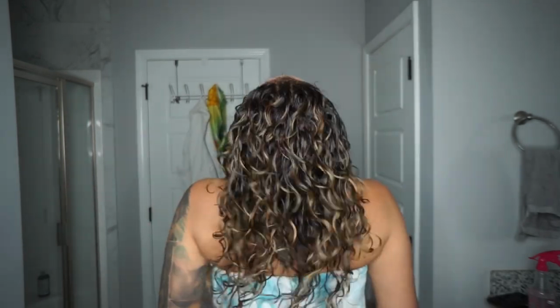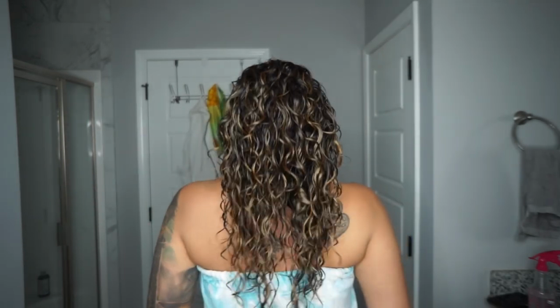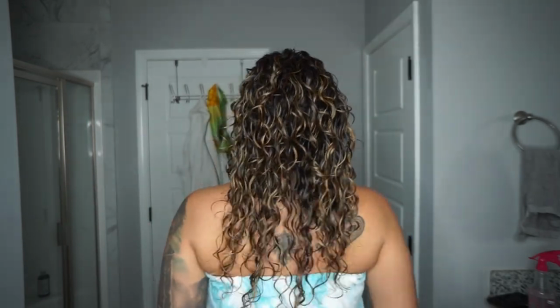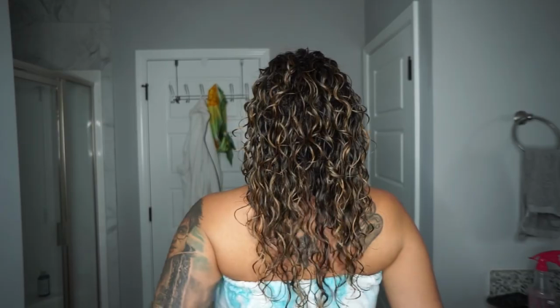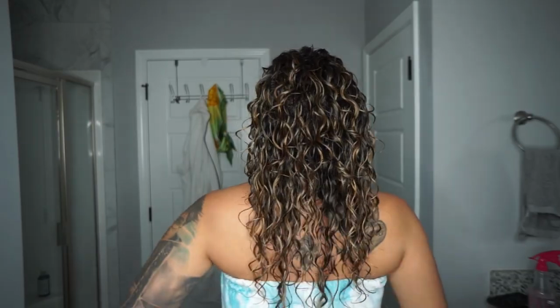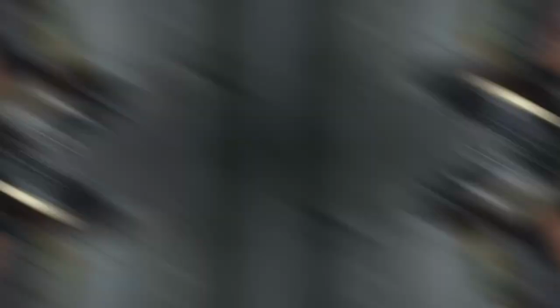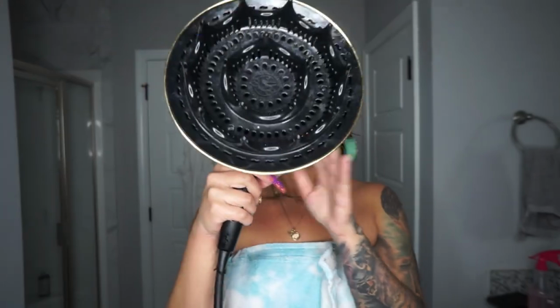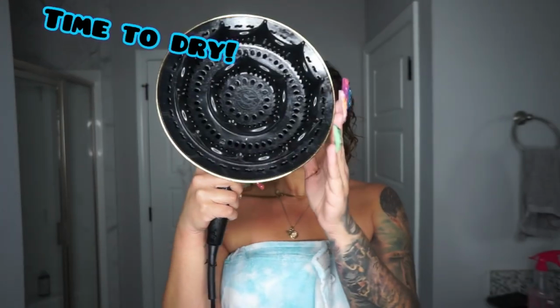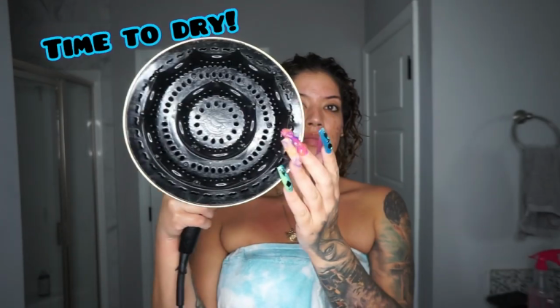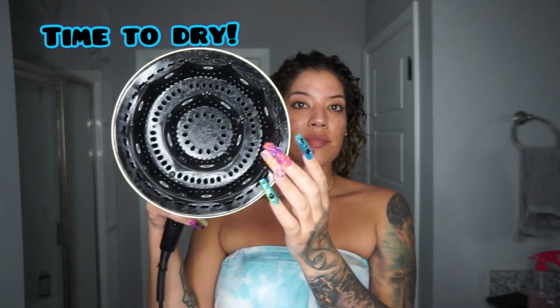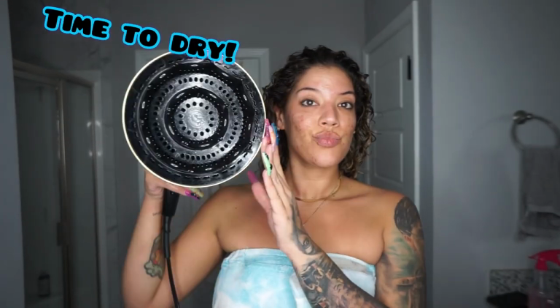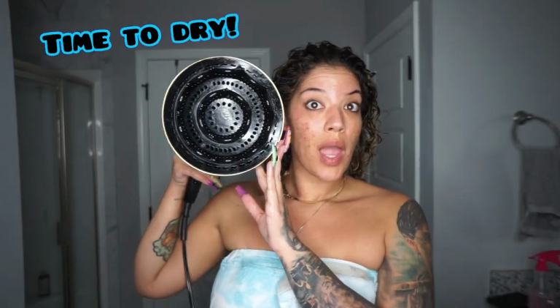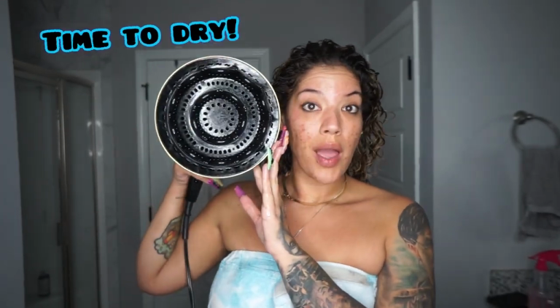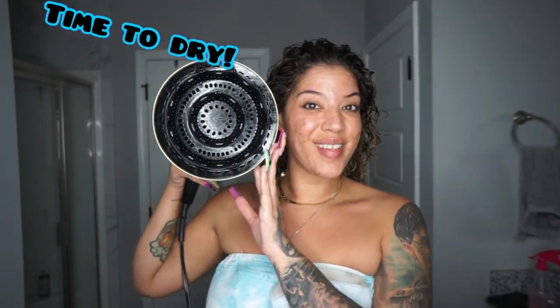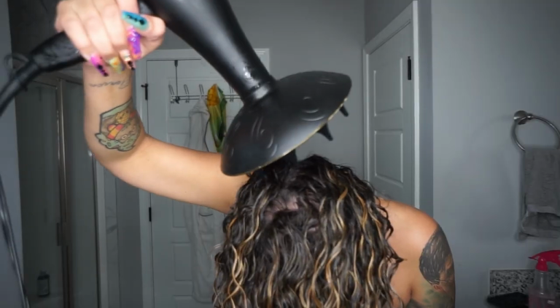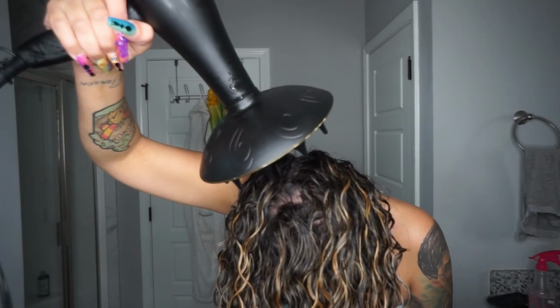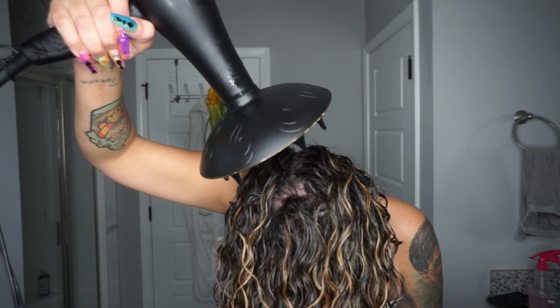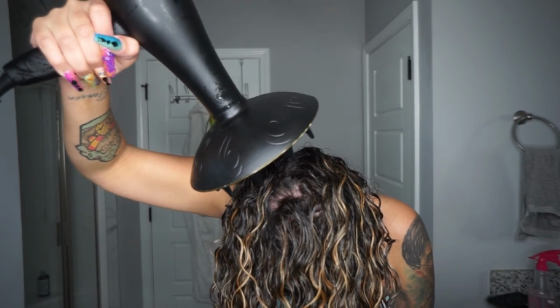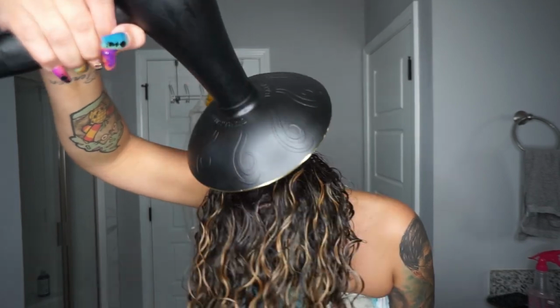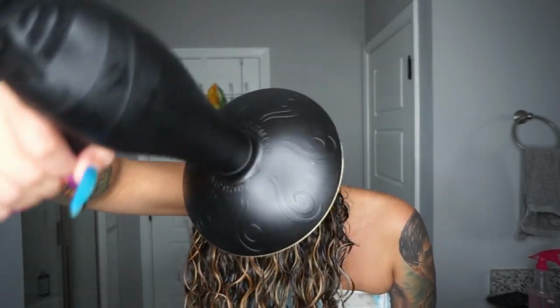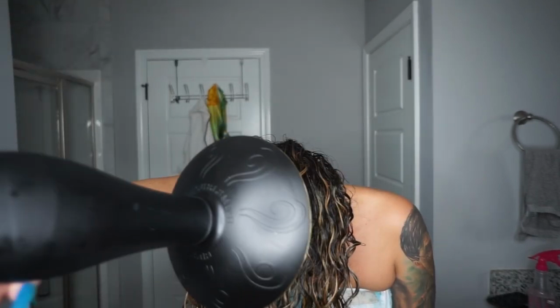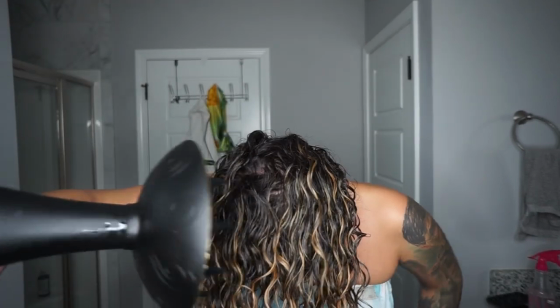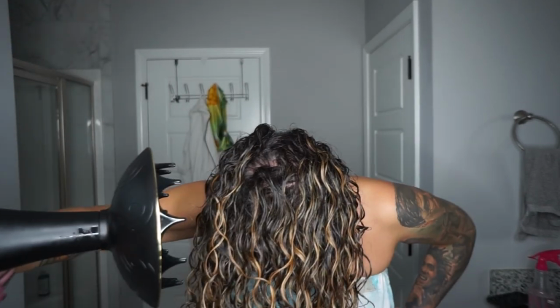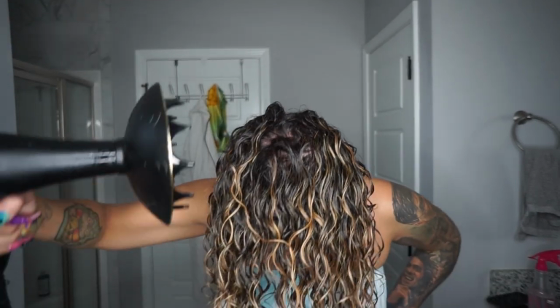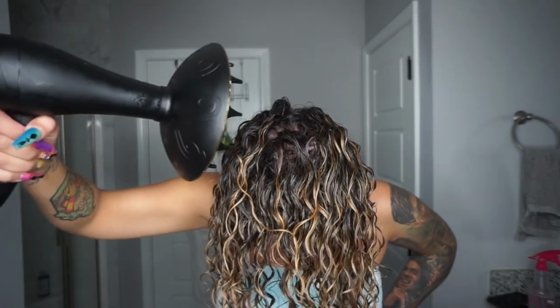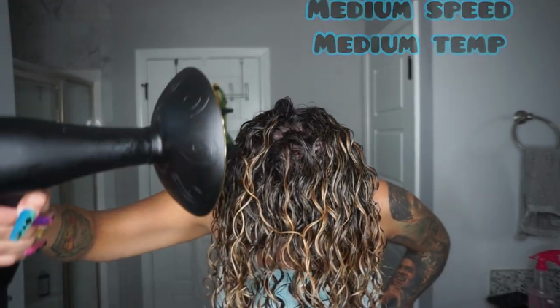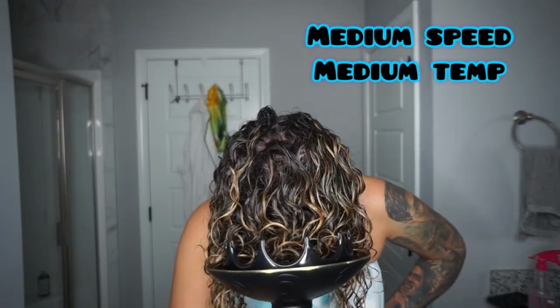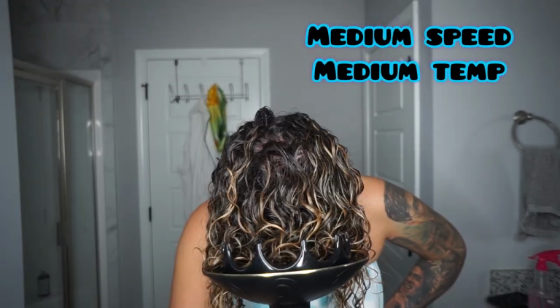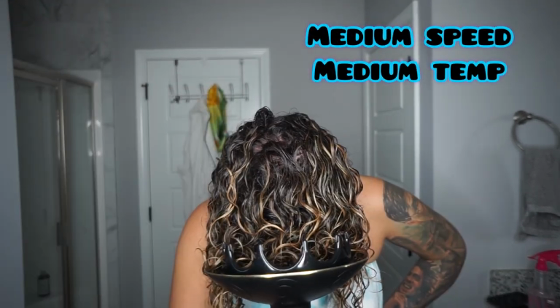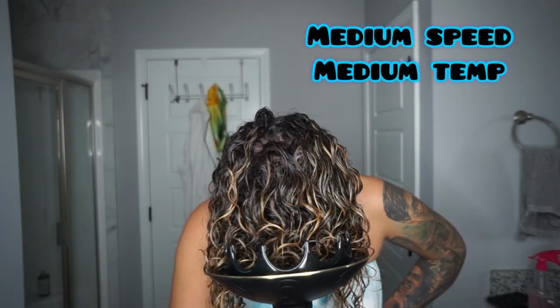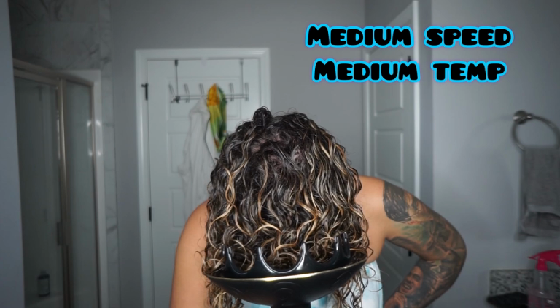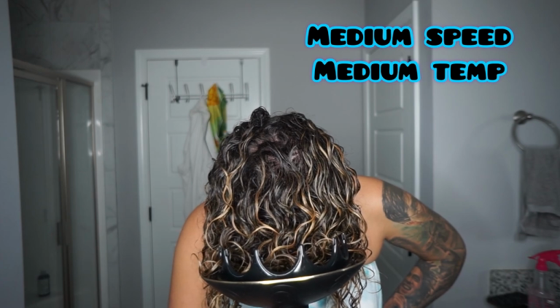This is my hair wet with the products applied, and now I'm going in with the CurlSmith dryer and diffuser. I love how big this diffuser is — you guys have seen my other video on it. The big size really helps to get the dry time down.